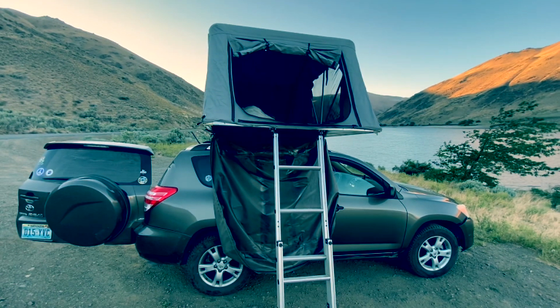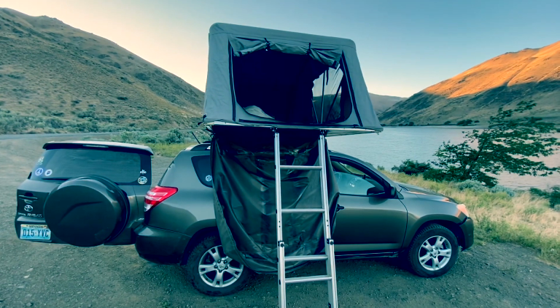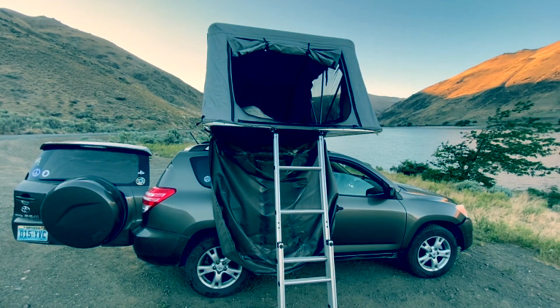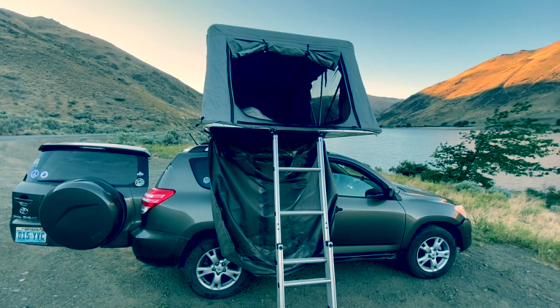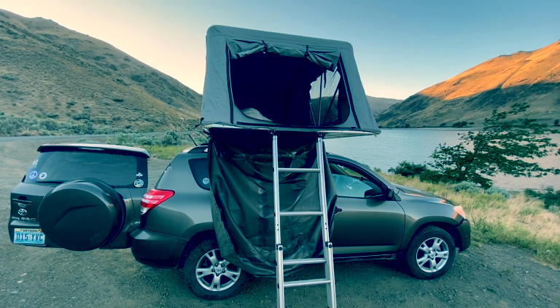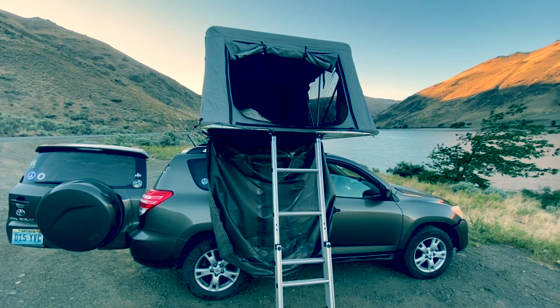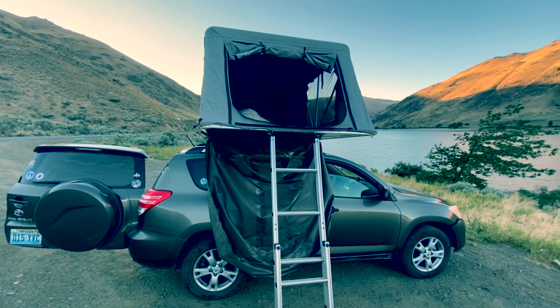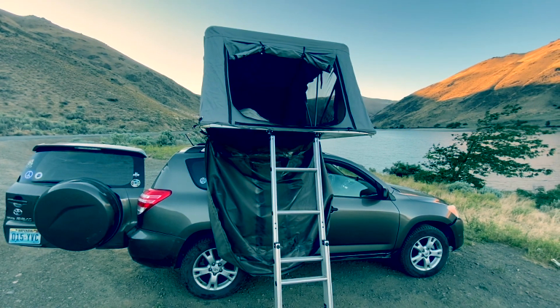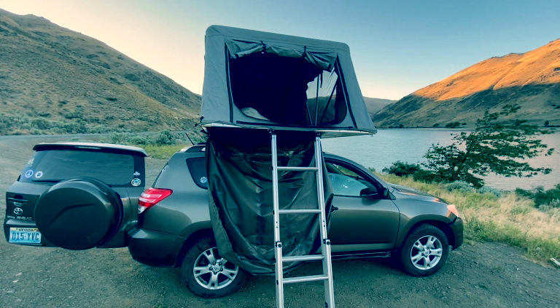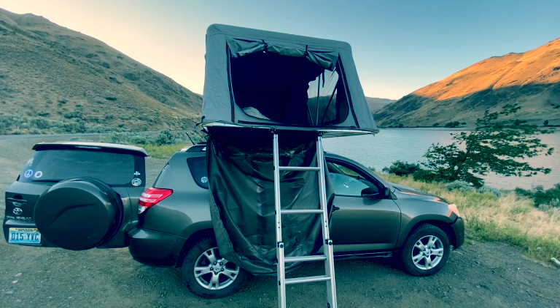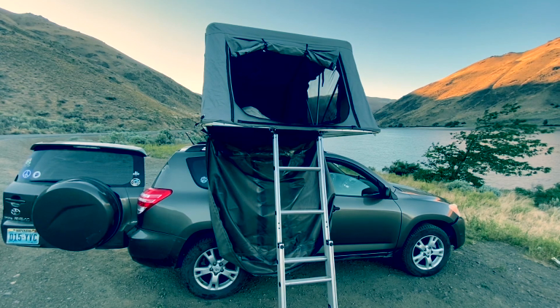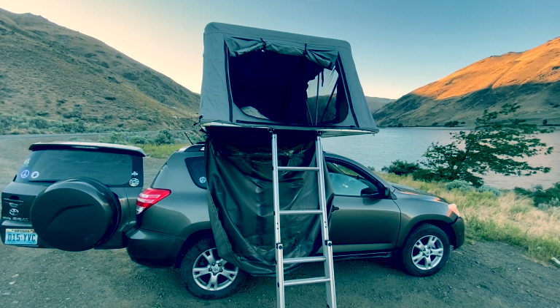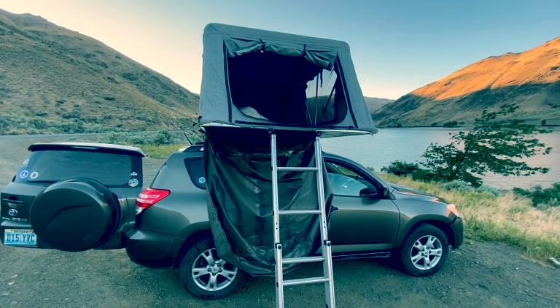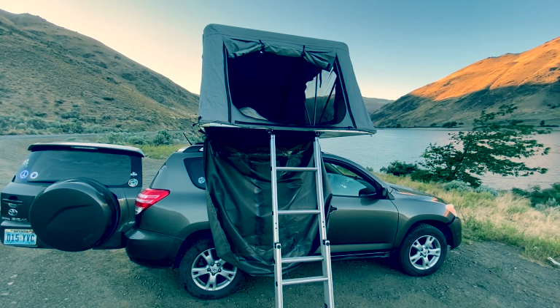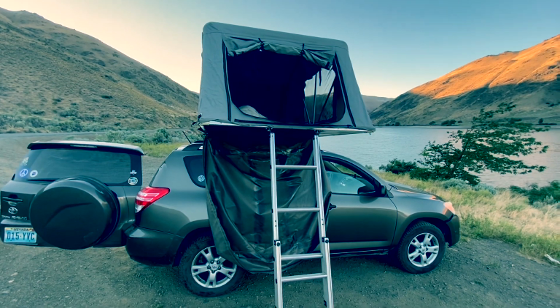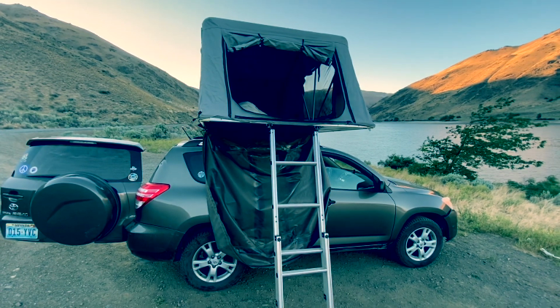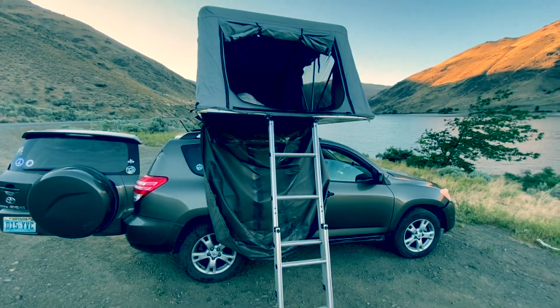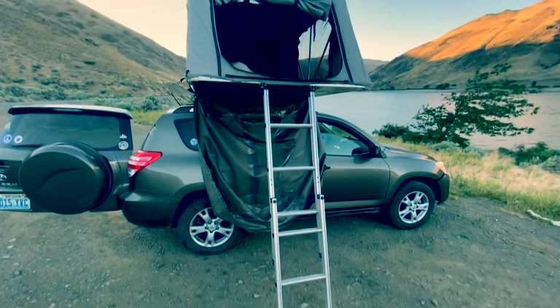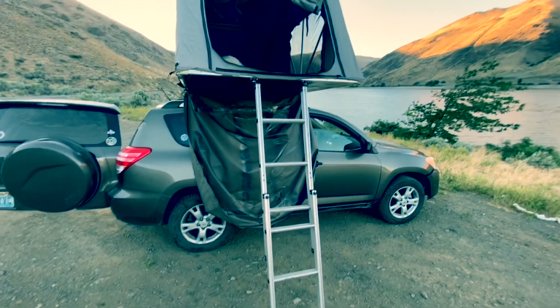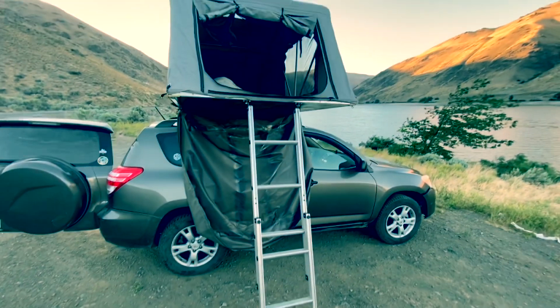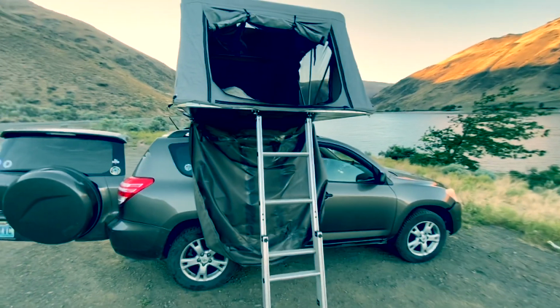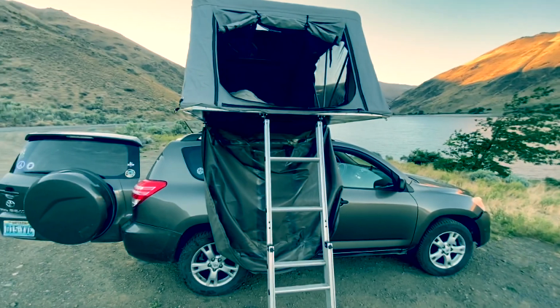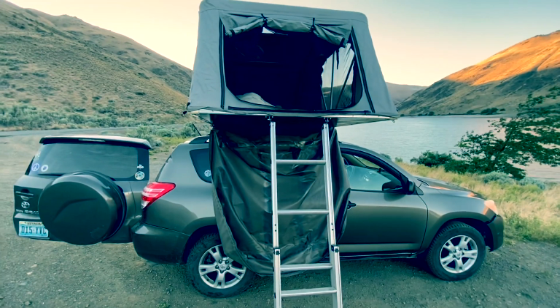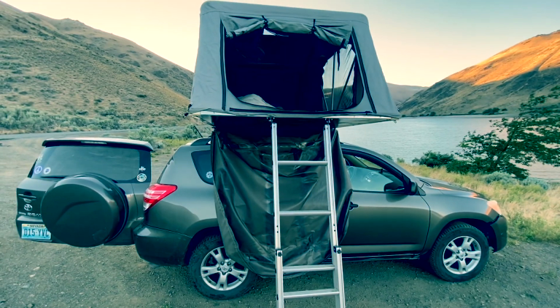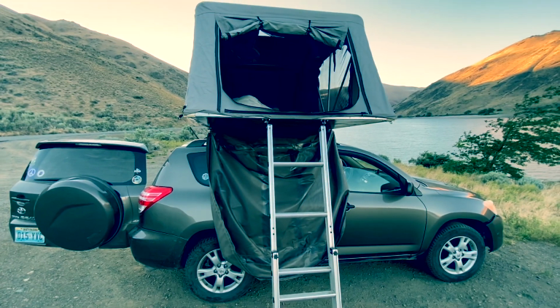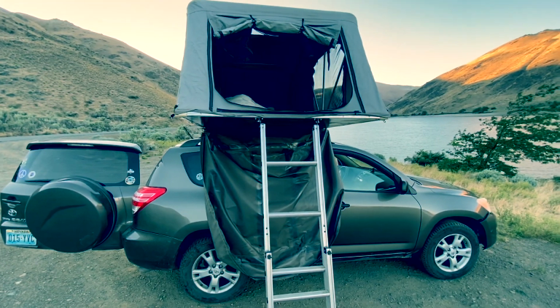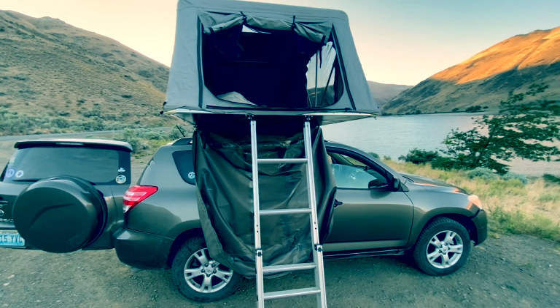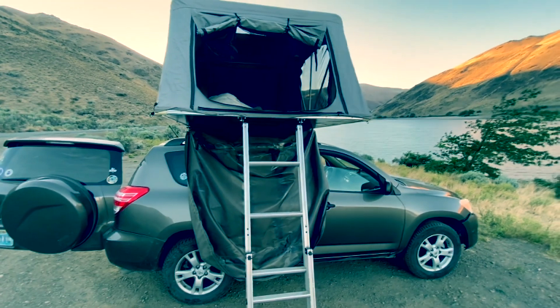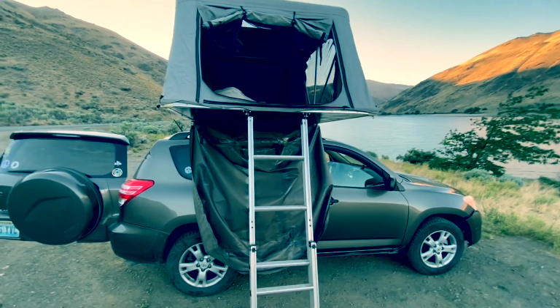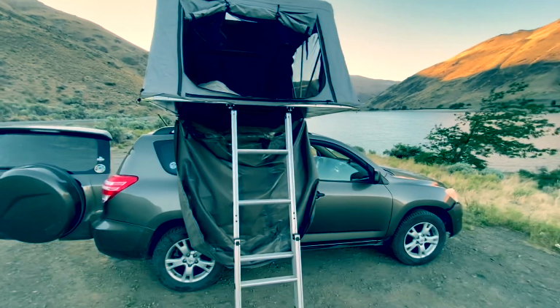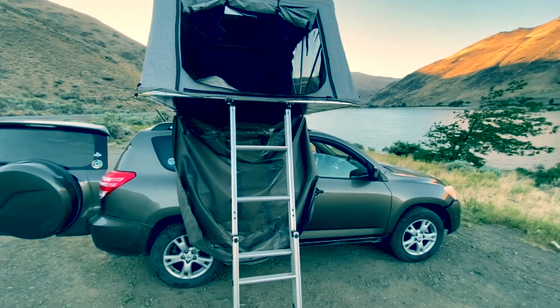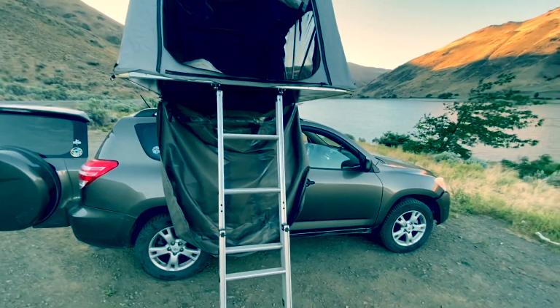I've been getting a few requests about doing a tour of my vehicle, my overland rig. So let's take you guys, give you all a look and see what we got going on from the inside — the setup, everything I got going on.